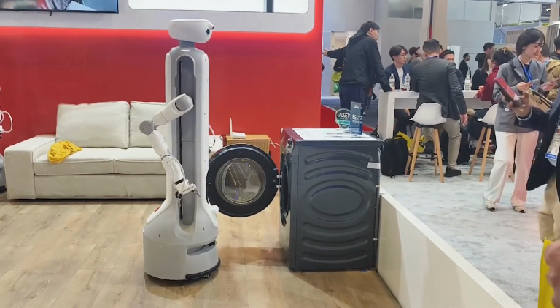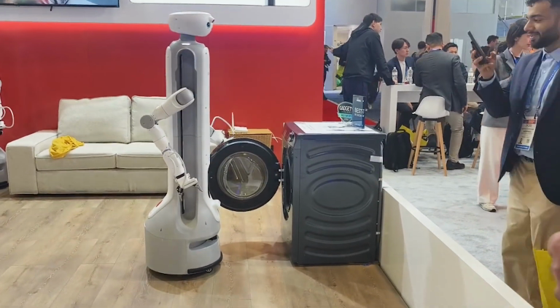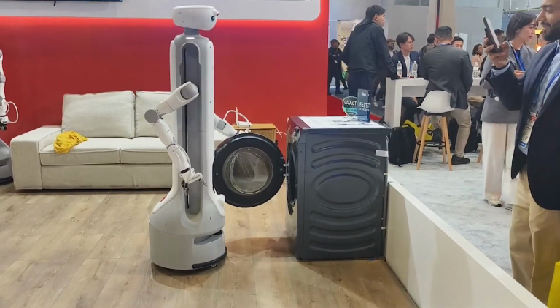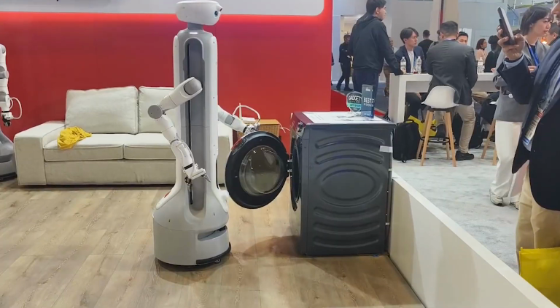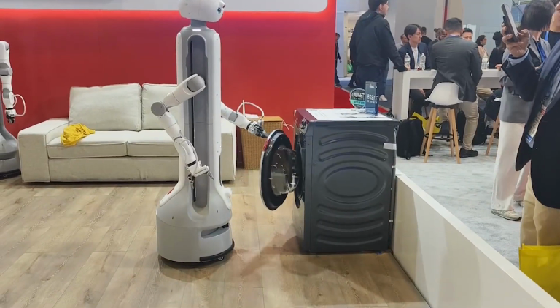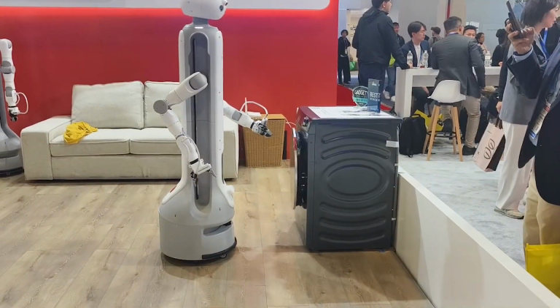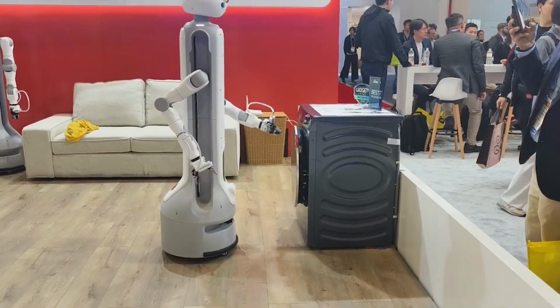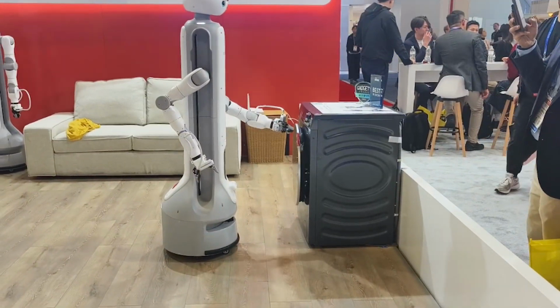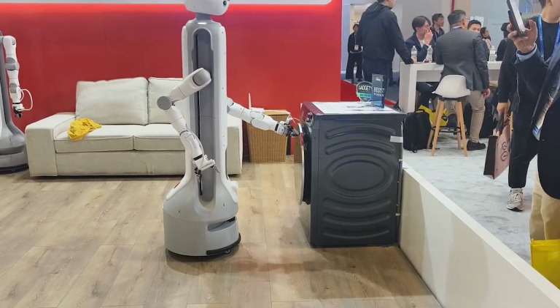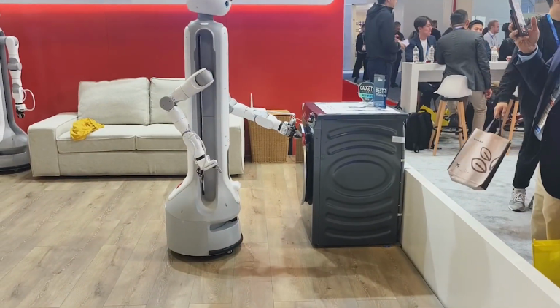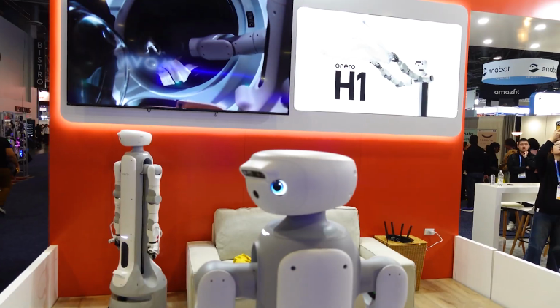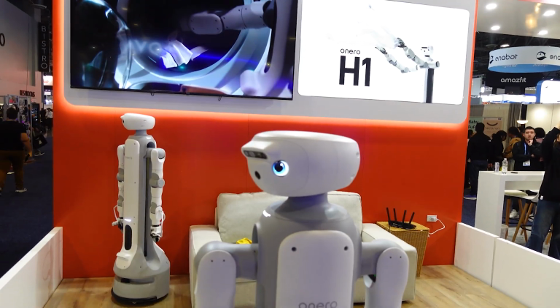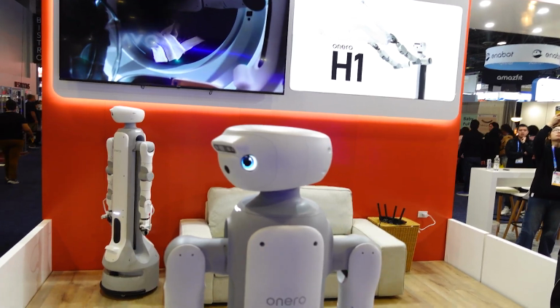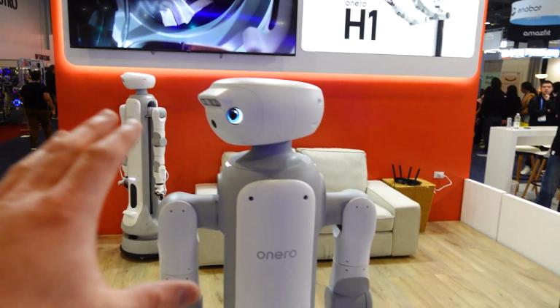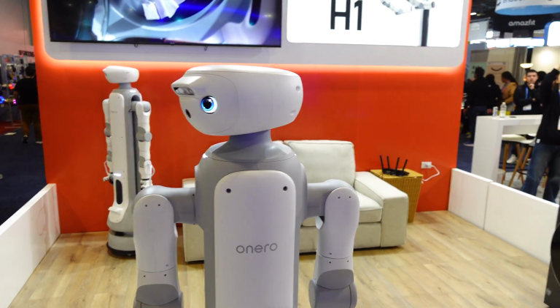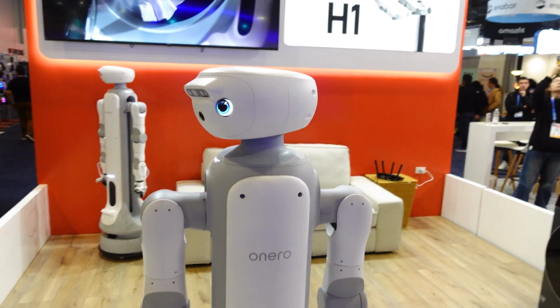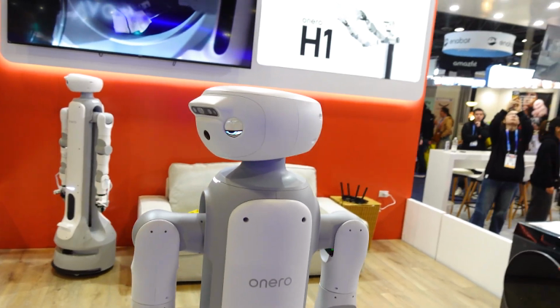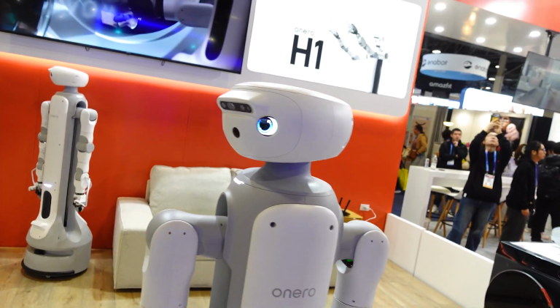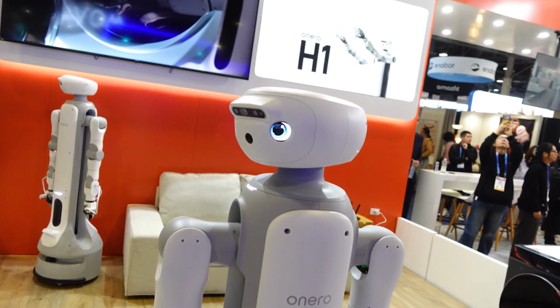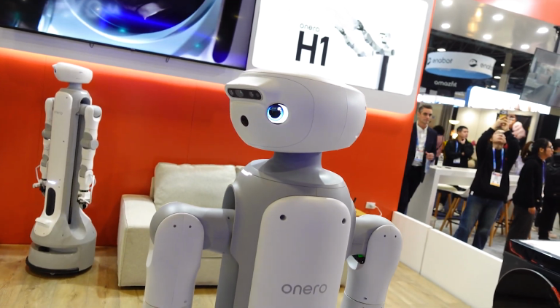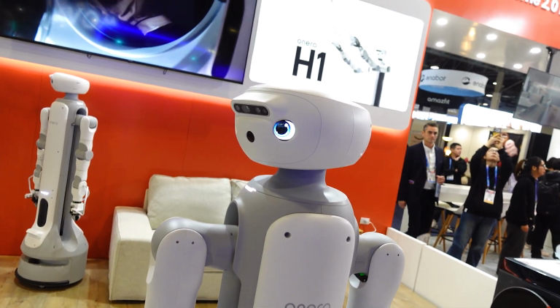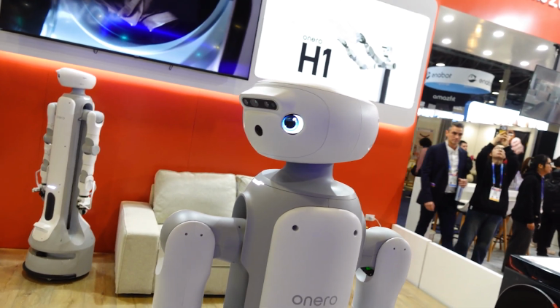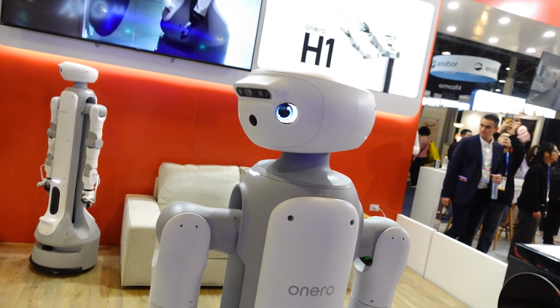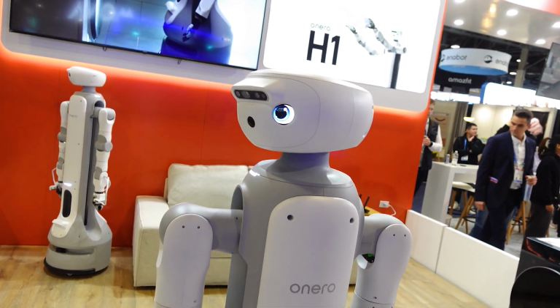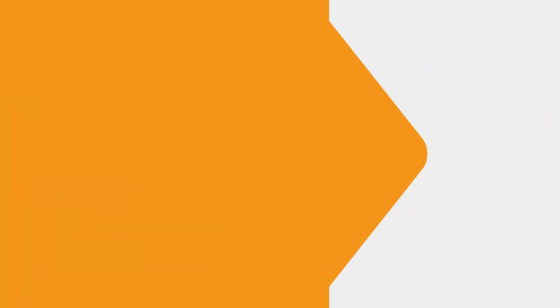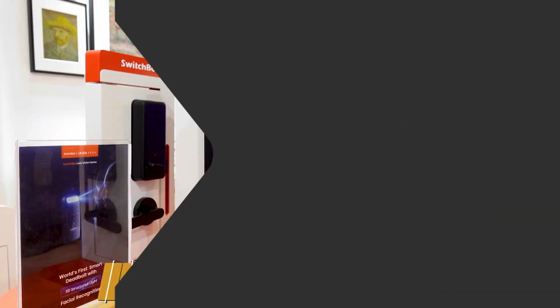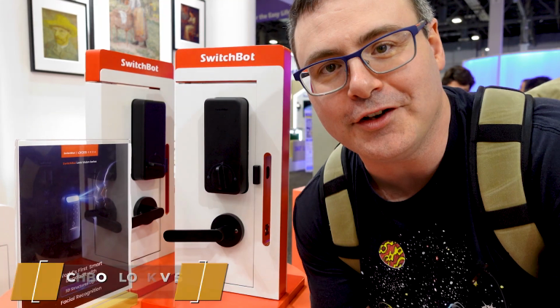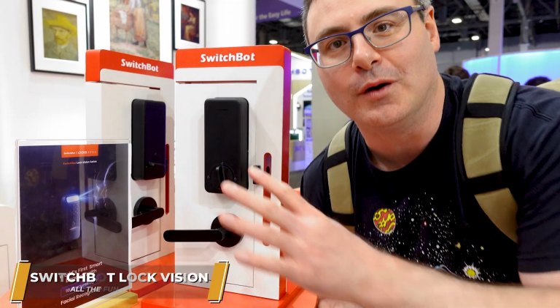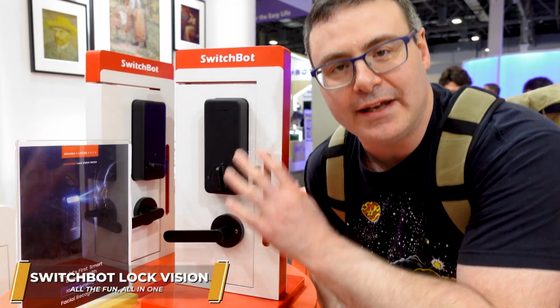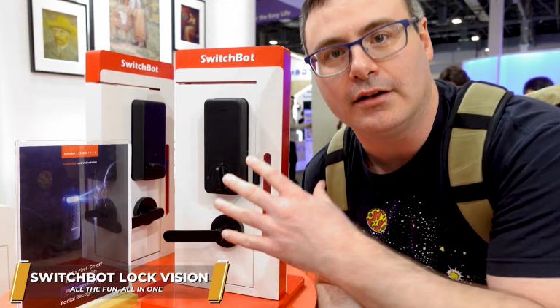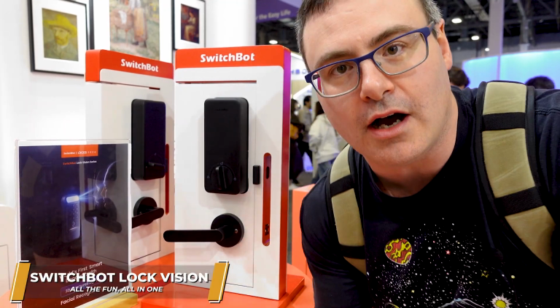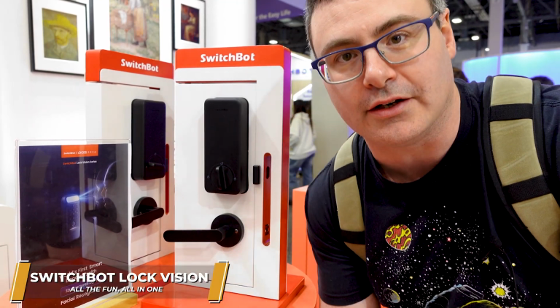So if you do have a little set of stairs, OneRow is not going to work for you perfectly. But really interesting, and they are going to sell this this year.